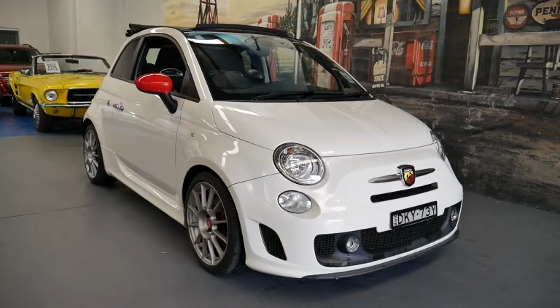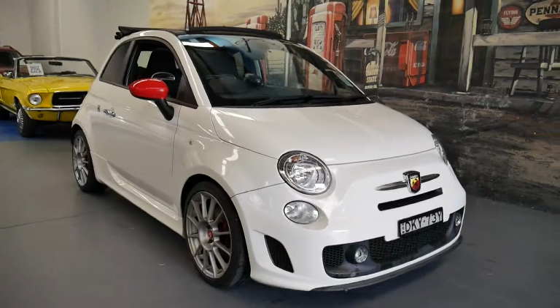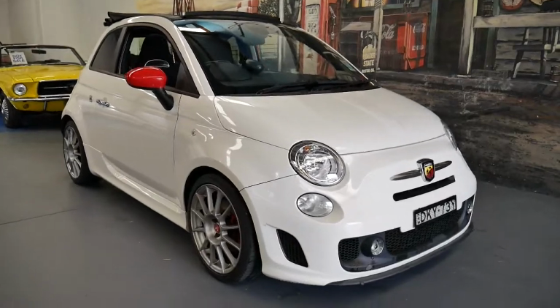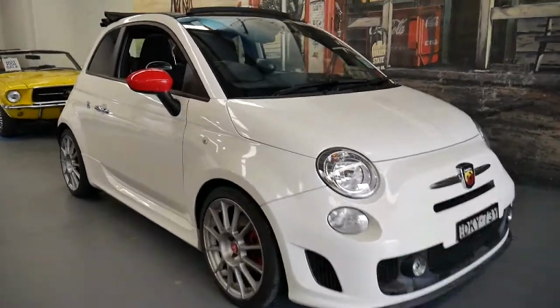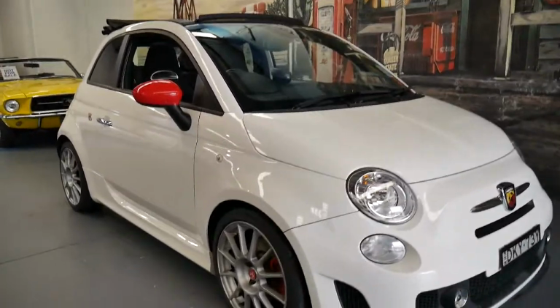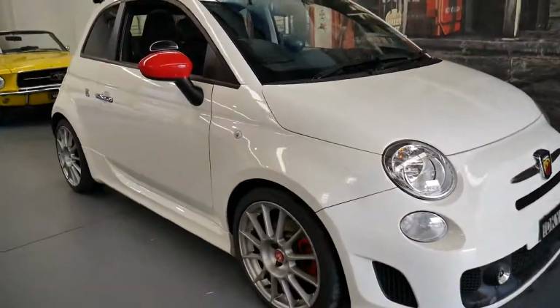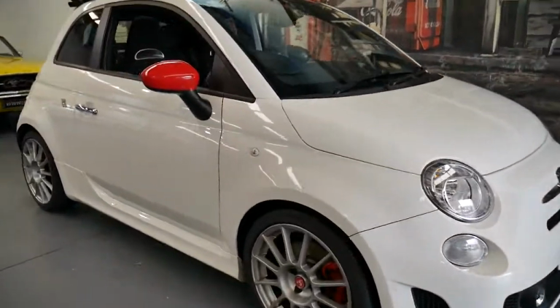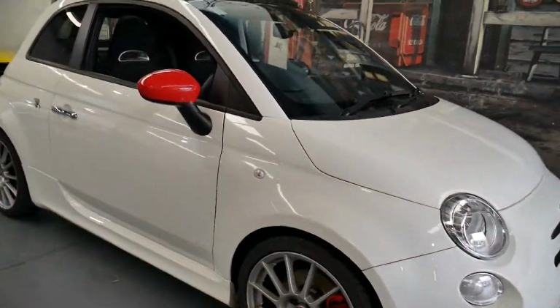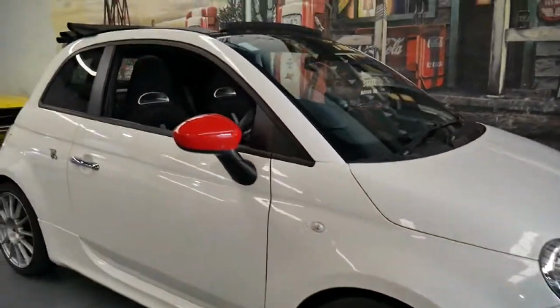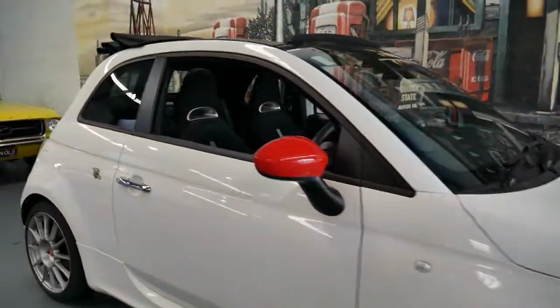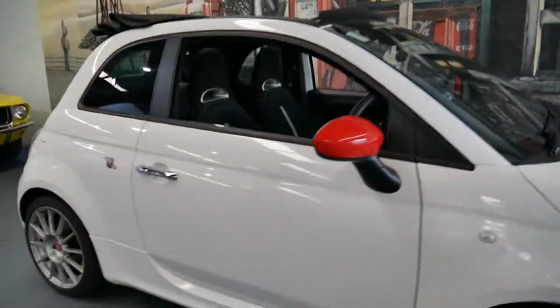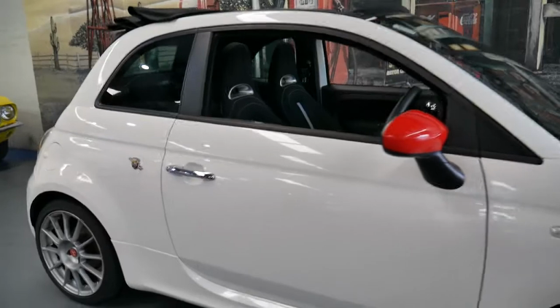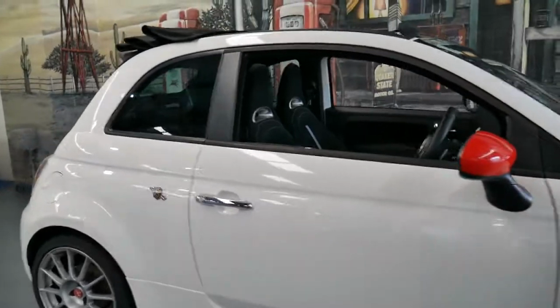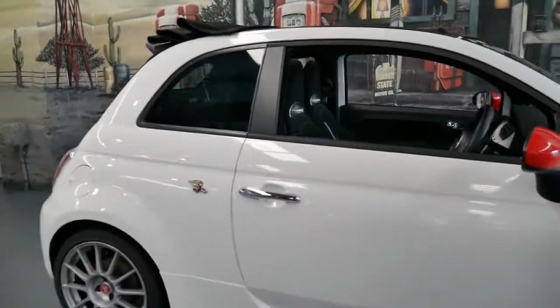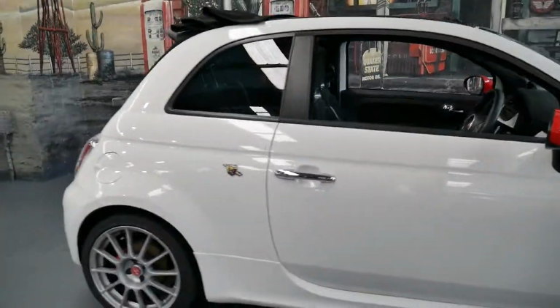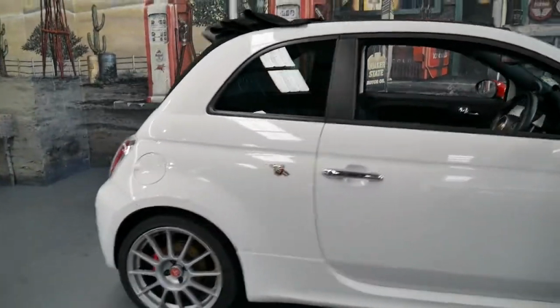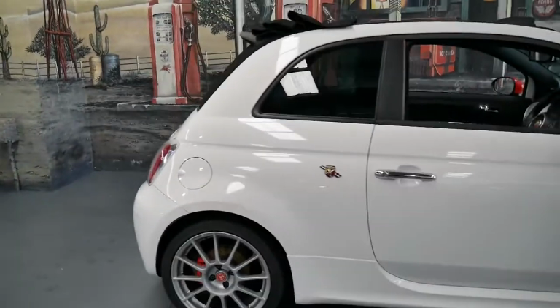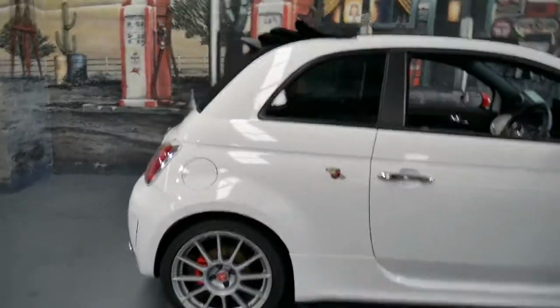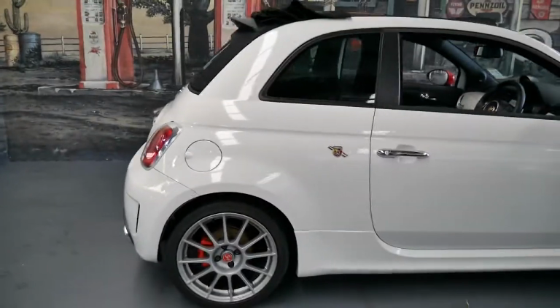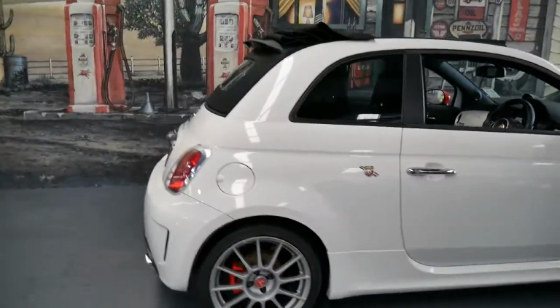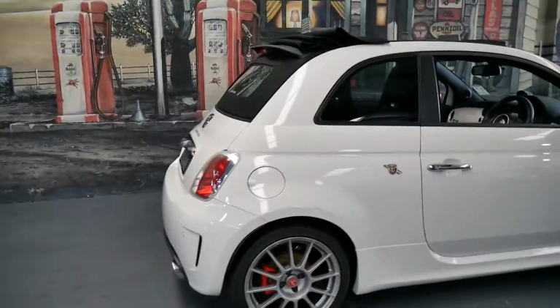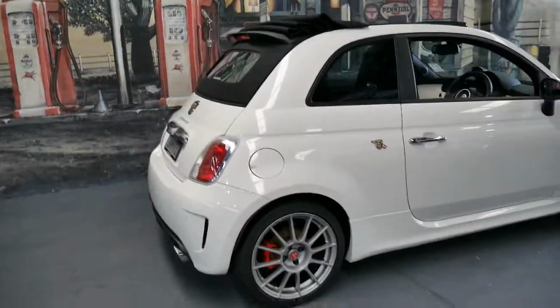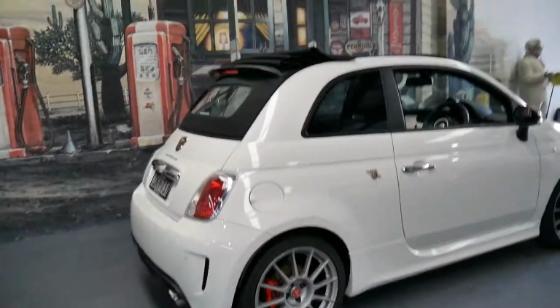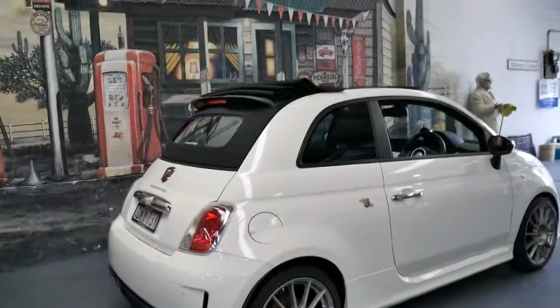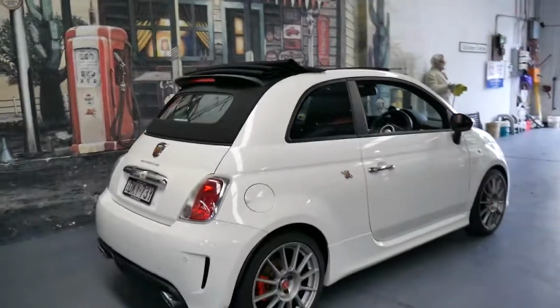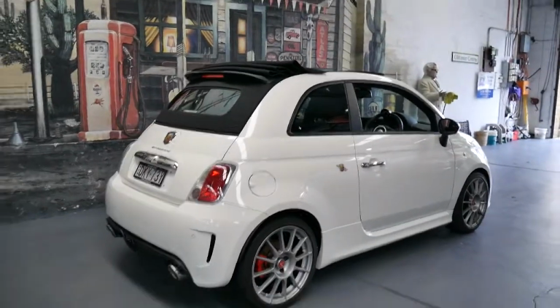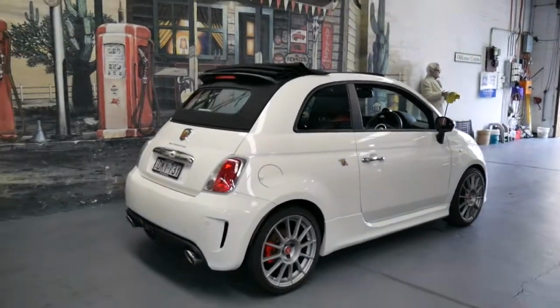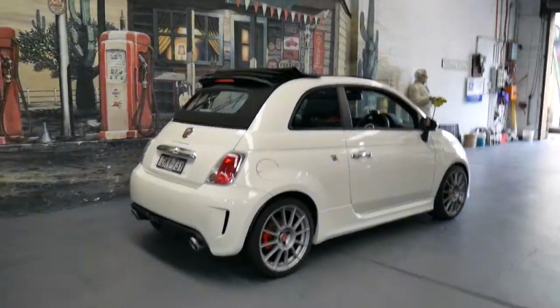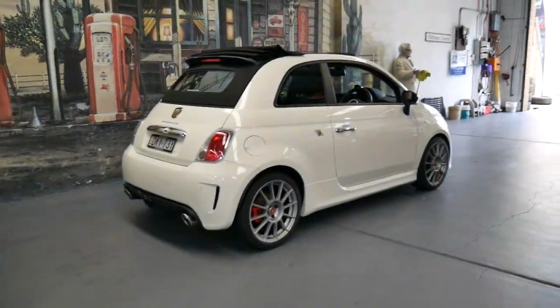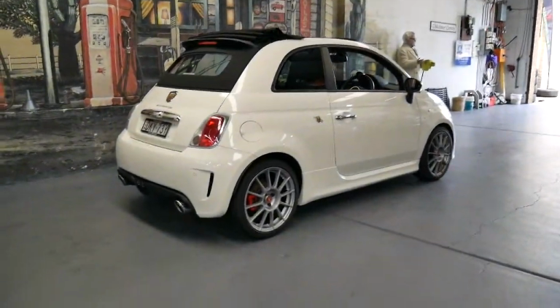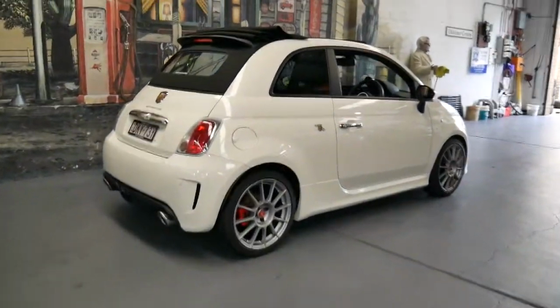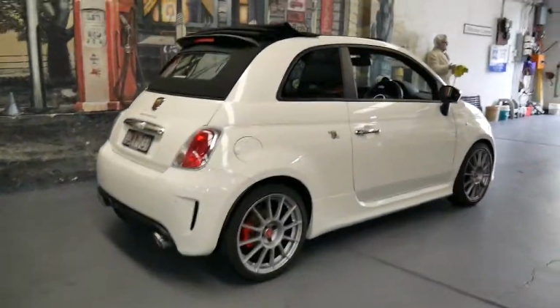This 2013 Abarth has done just 46,000 kilometres since it was new. It's a convertible and the Abarth comes with many features.